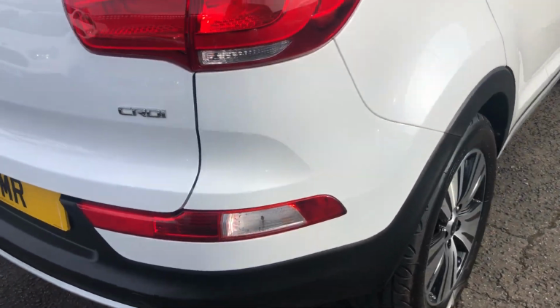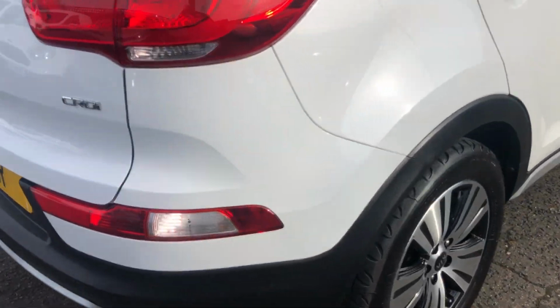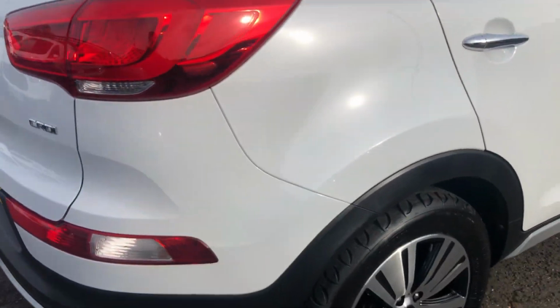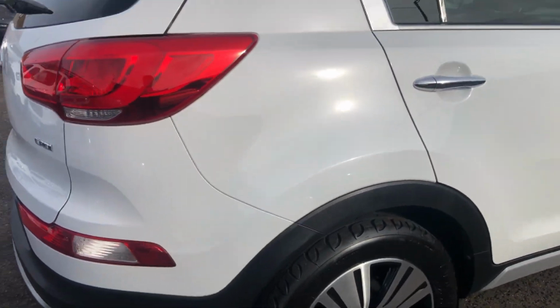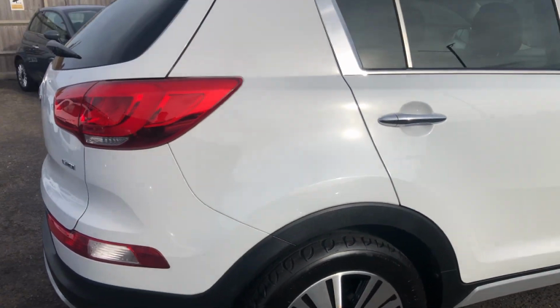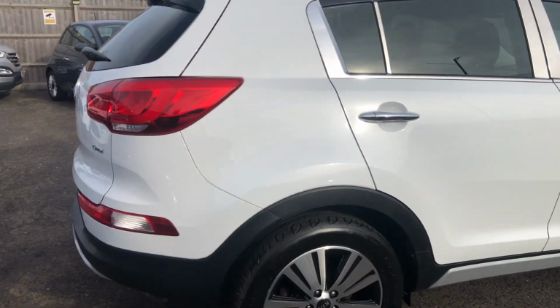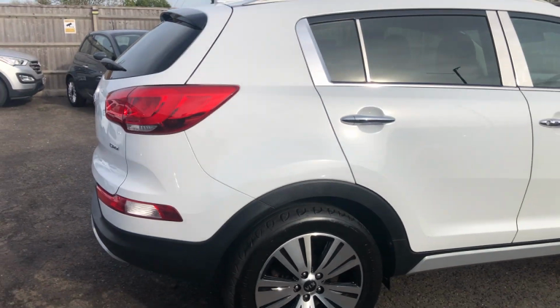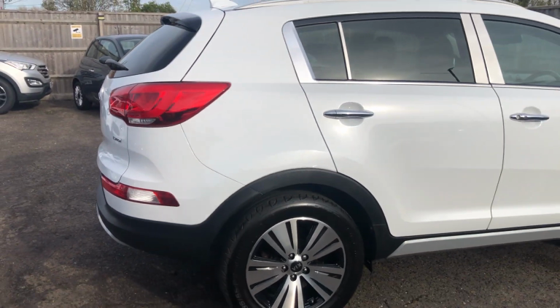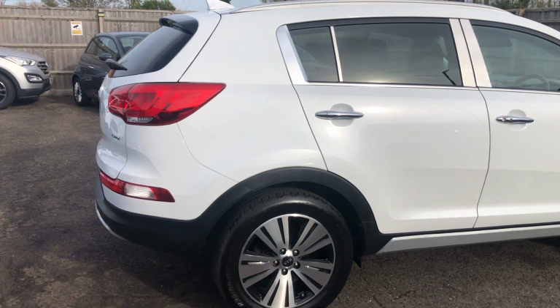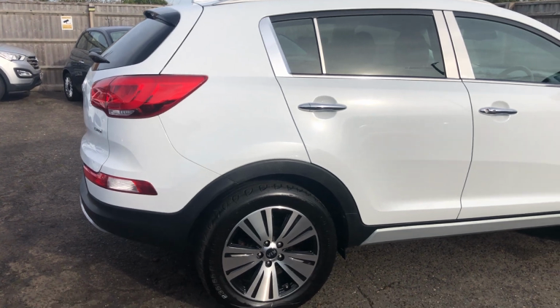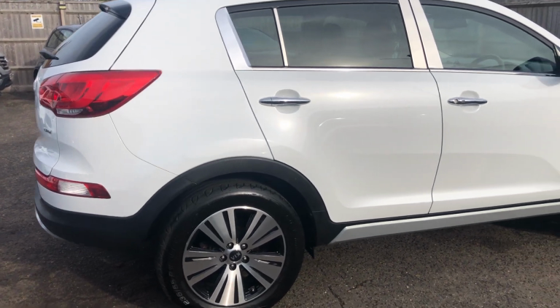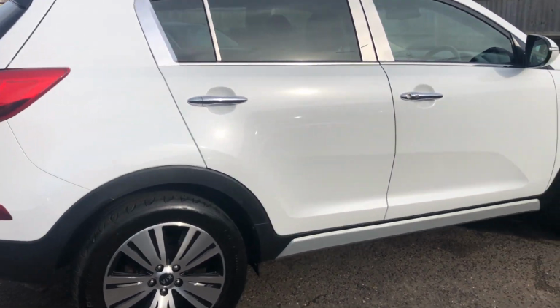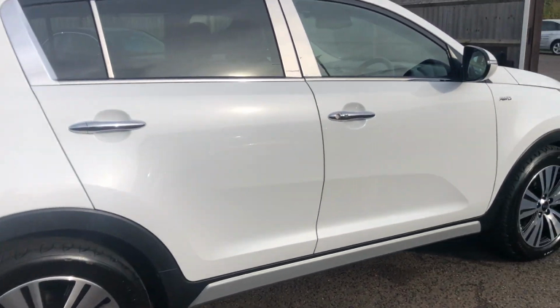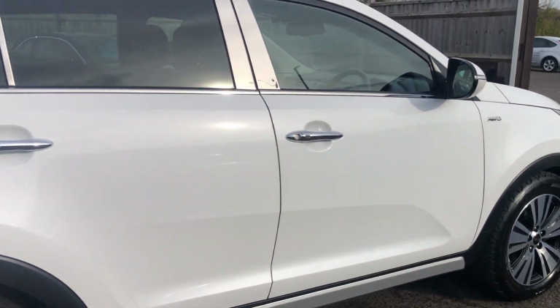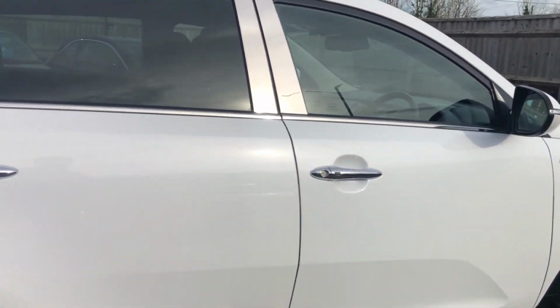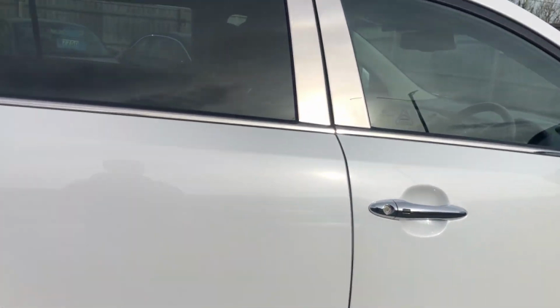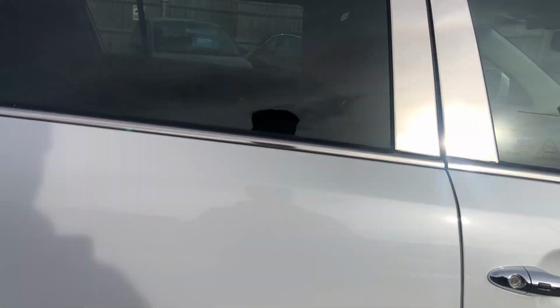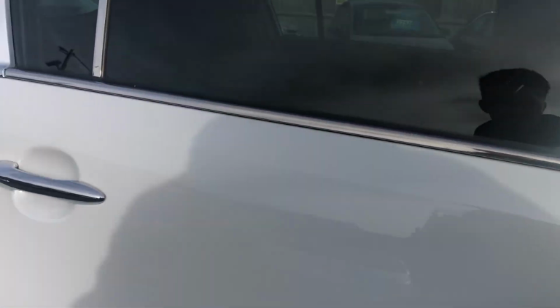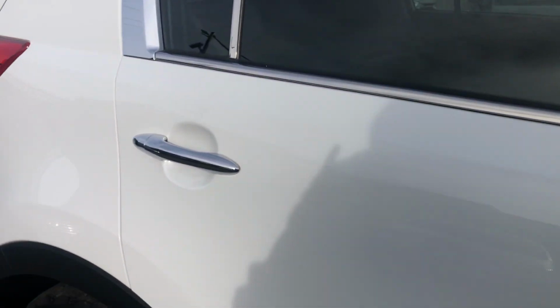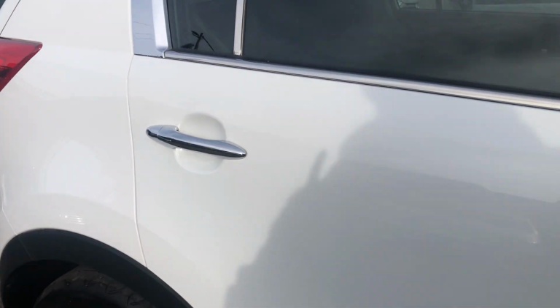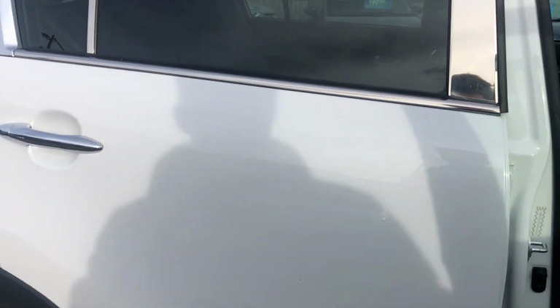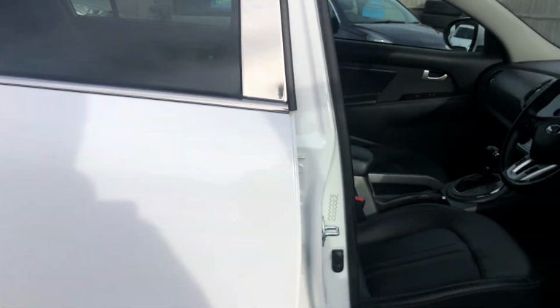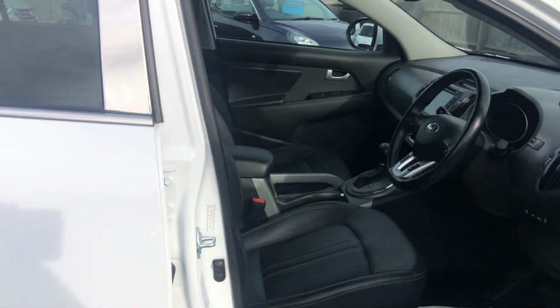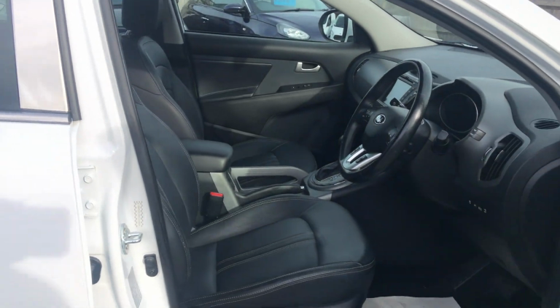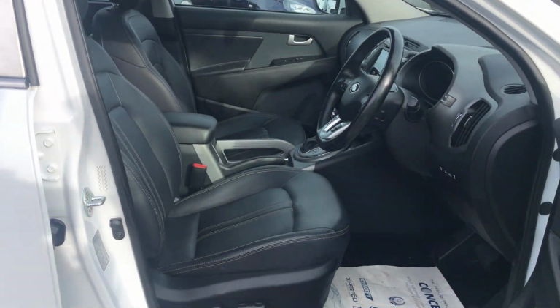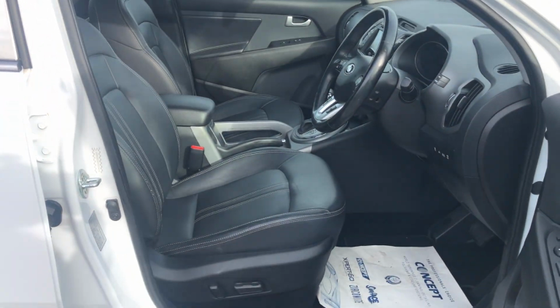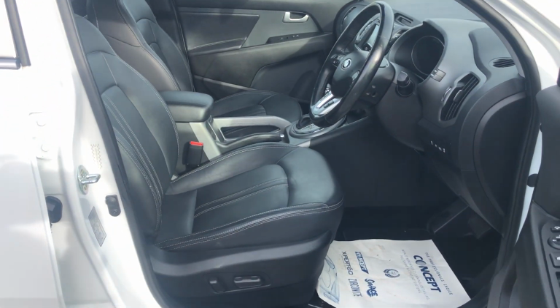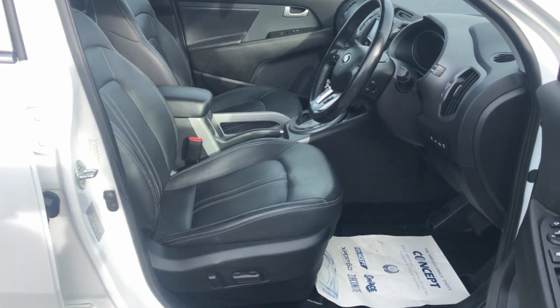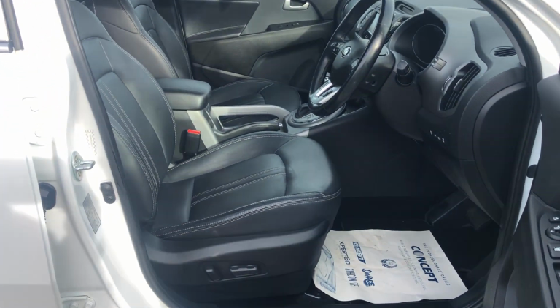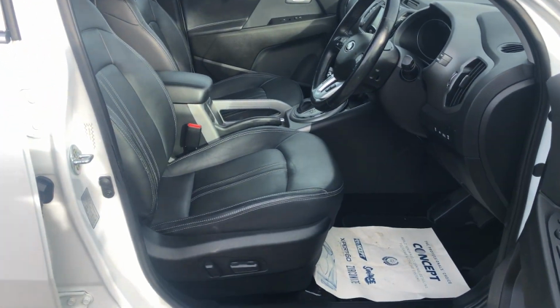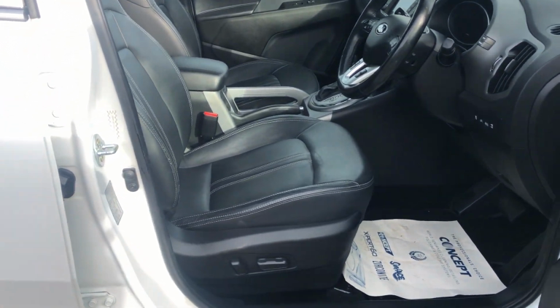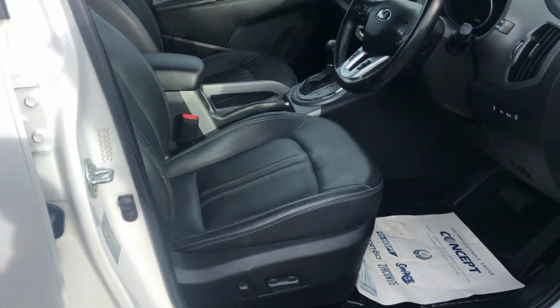So perfect for the upcoming weather. We bought it directly from the second owner, who had just bought a brand new Kia Sportage from their local main dealer.